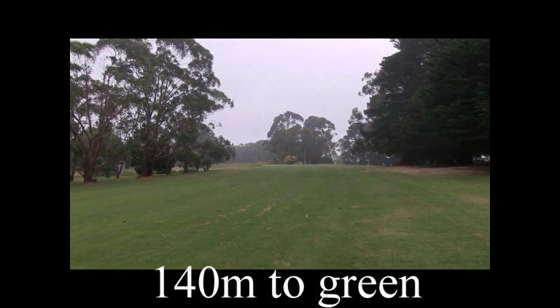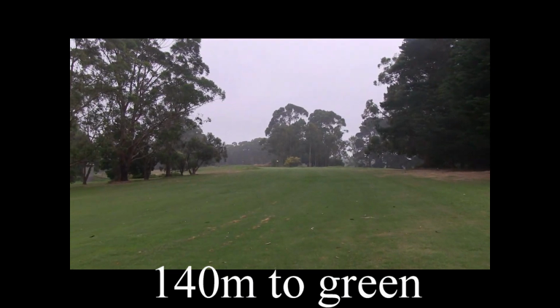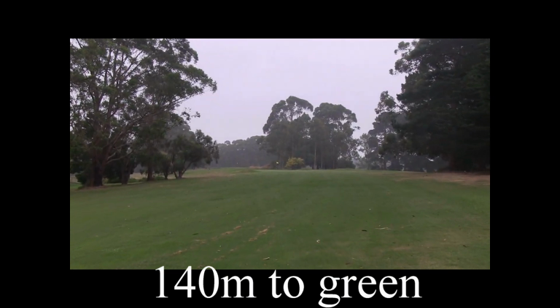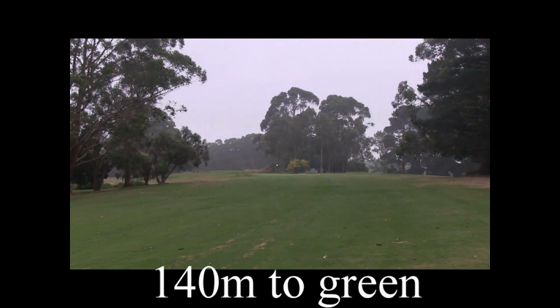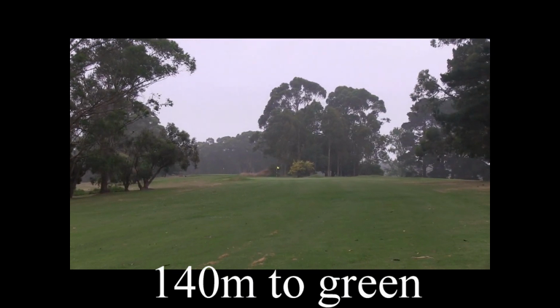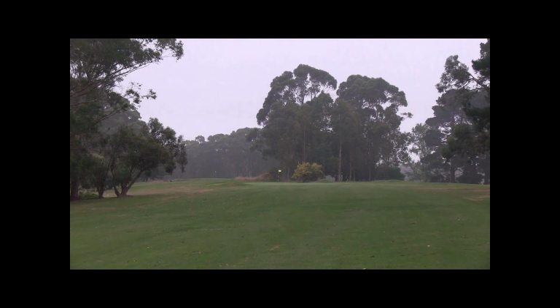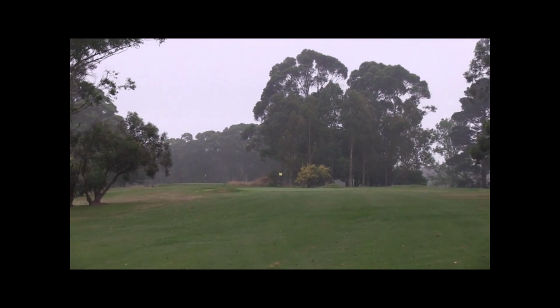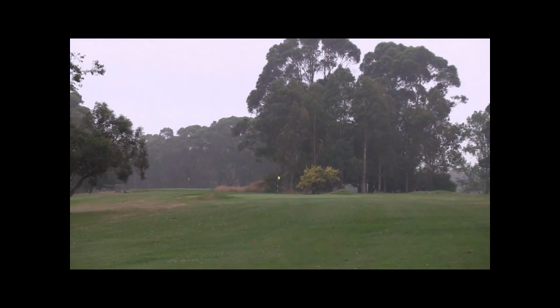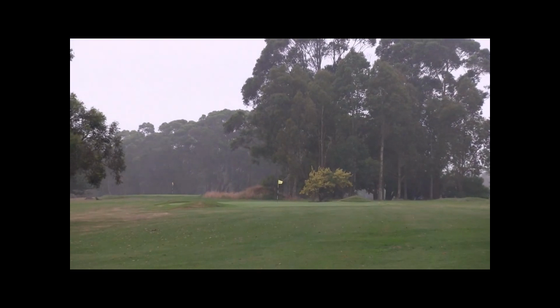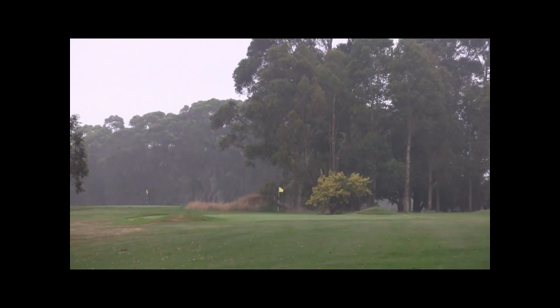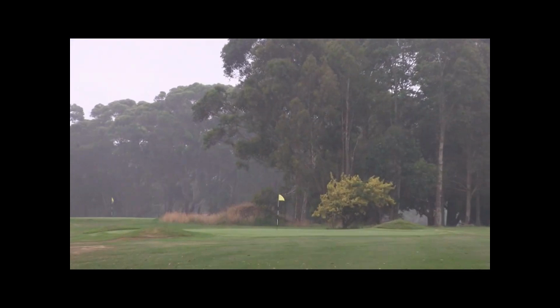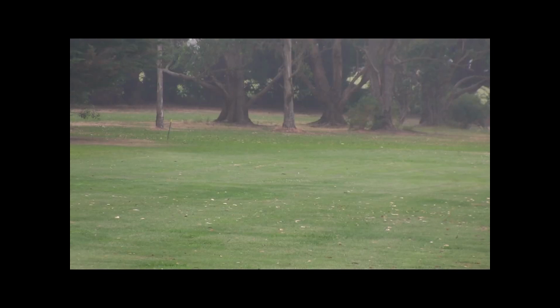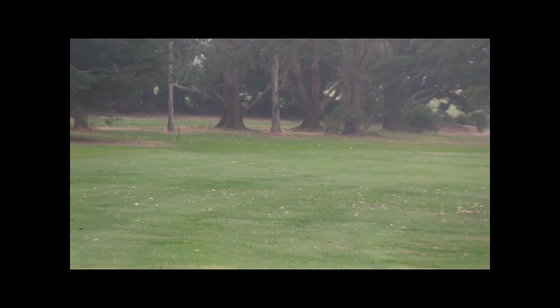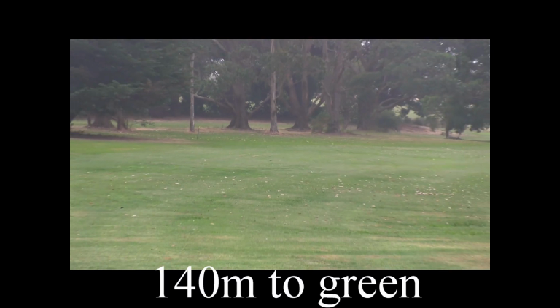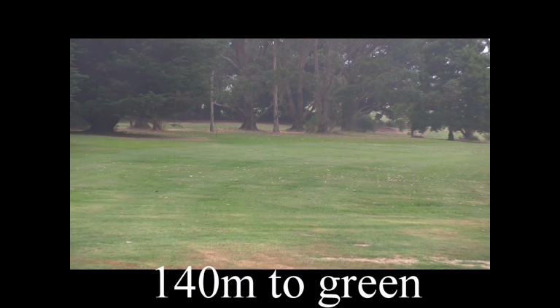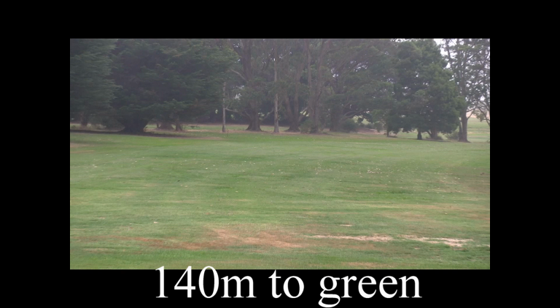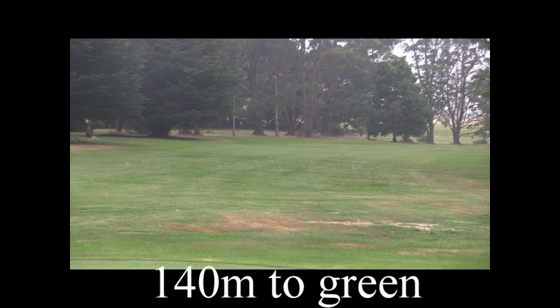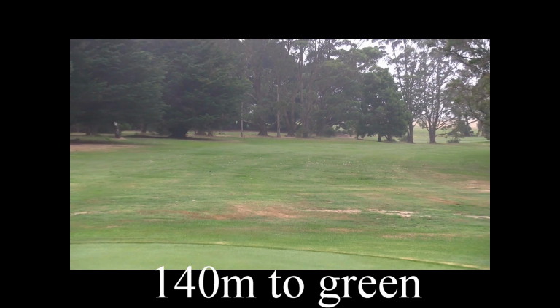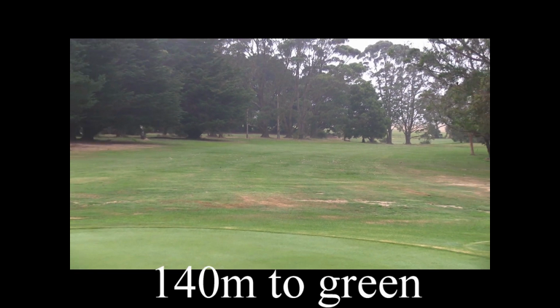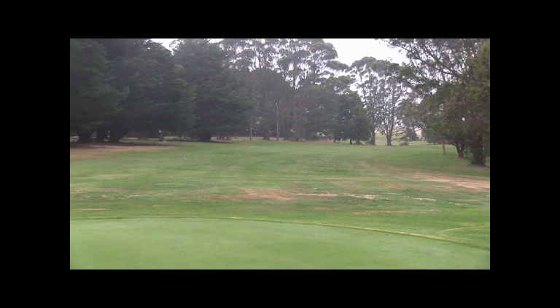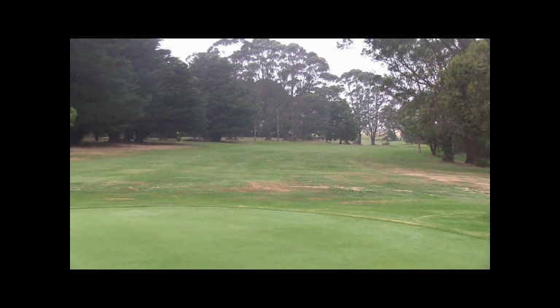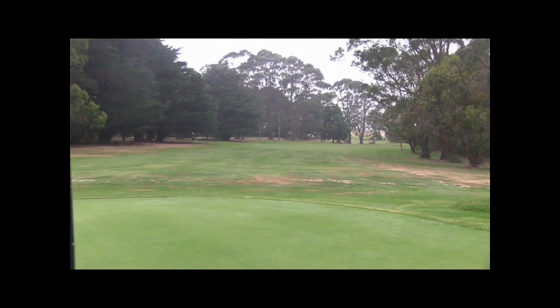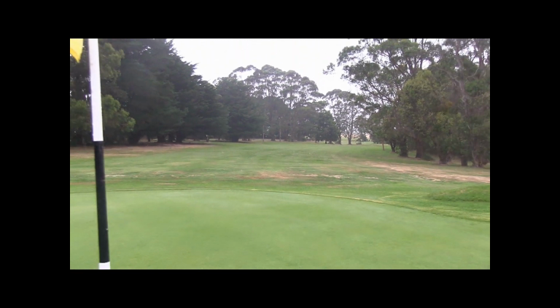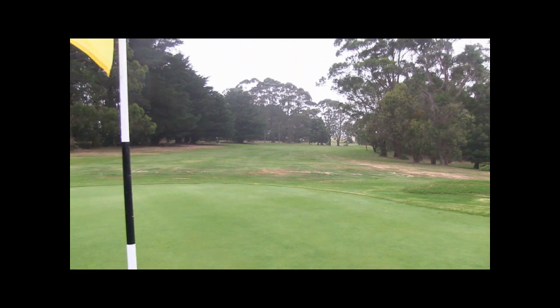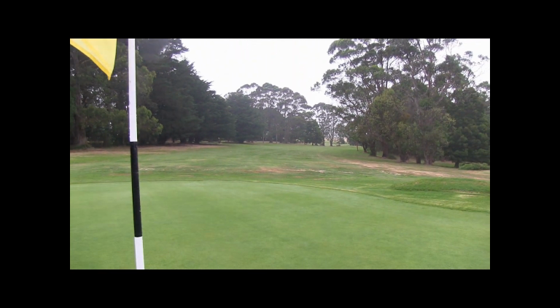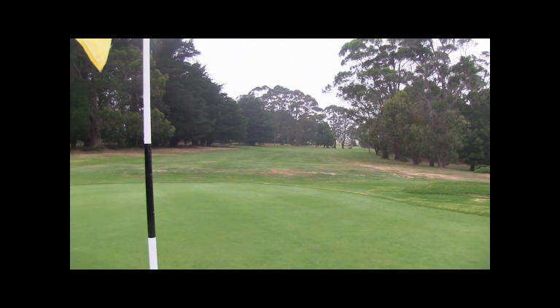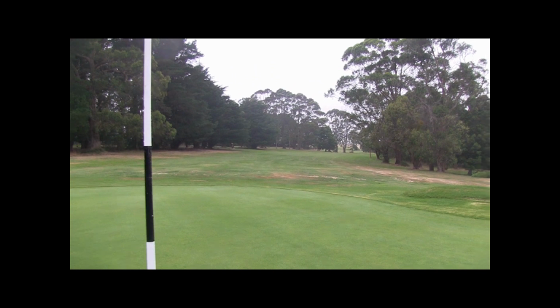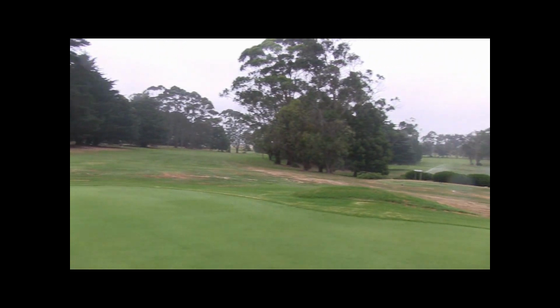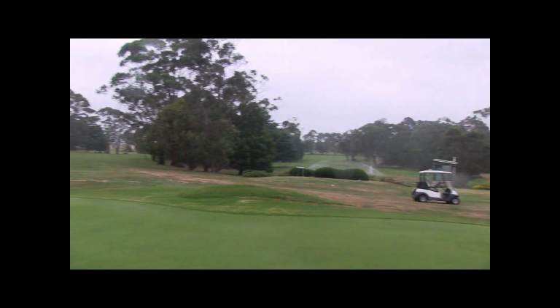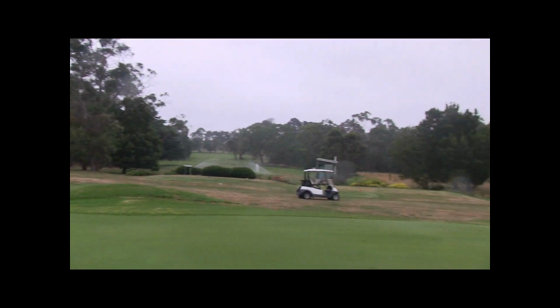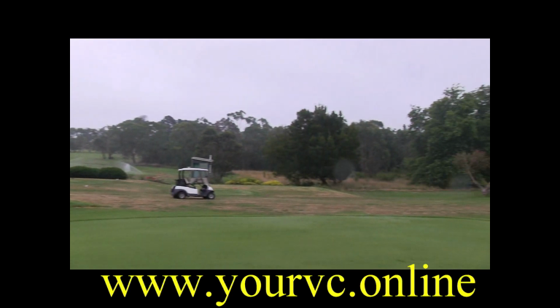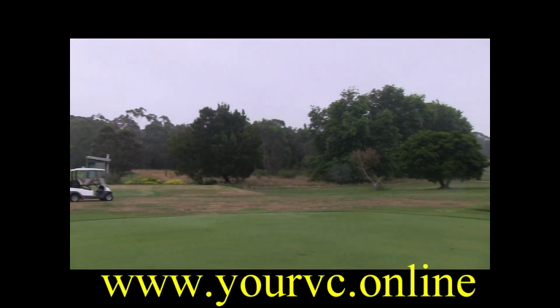So for me, we're 140 metres. Careful, this is out of bounds down the left. The green slopes a little bit from back to front. There's that dog leg you just try to take on, and there's those big trees. This green slopes from back to front, out of bounds over the end of the buggy.